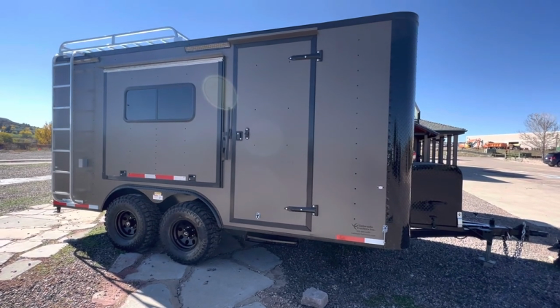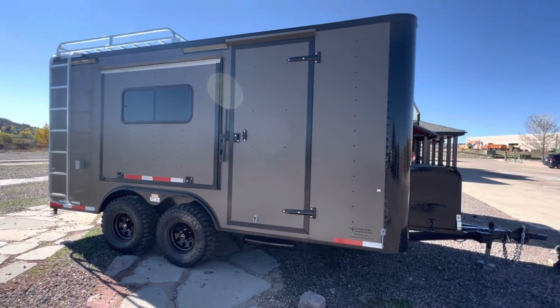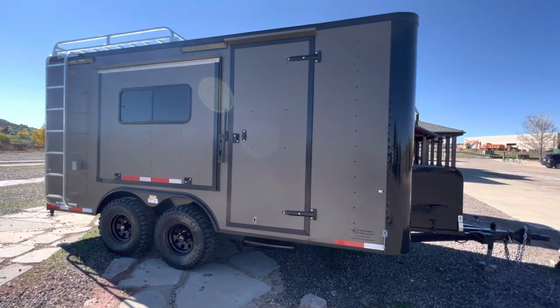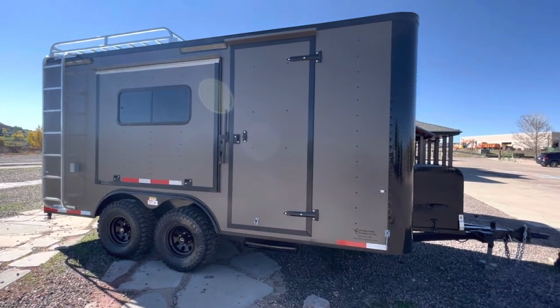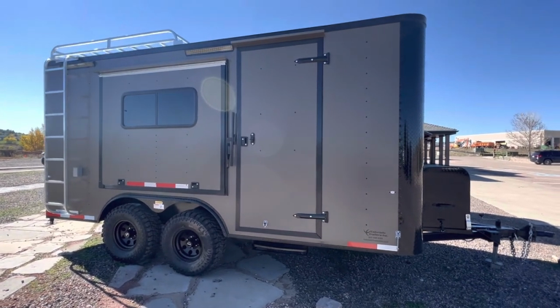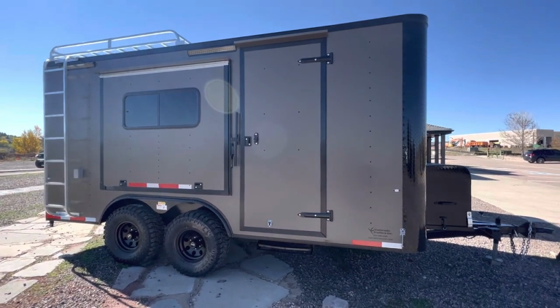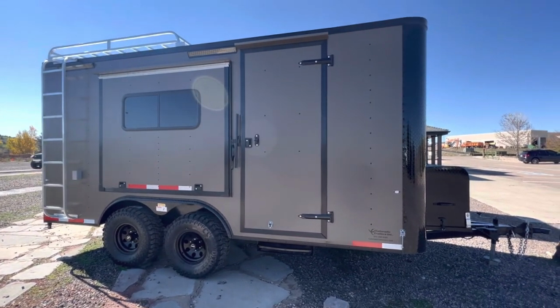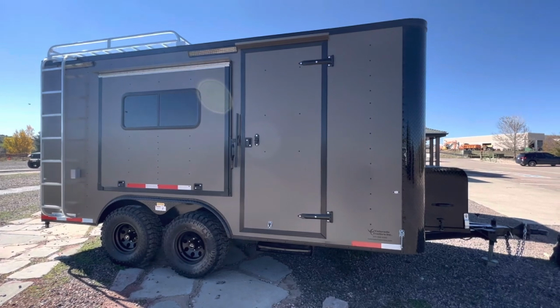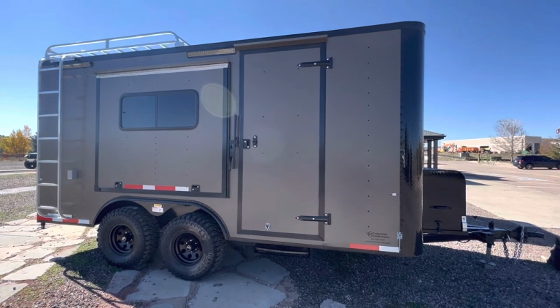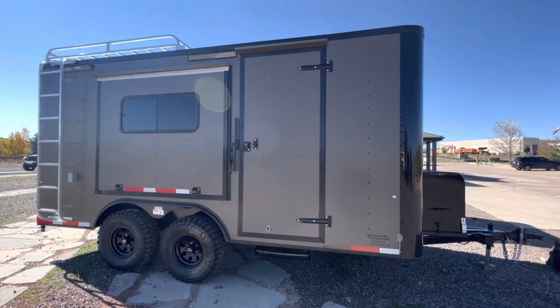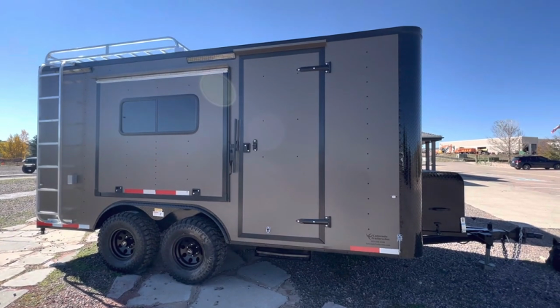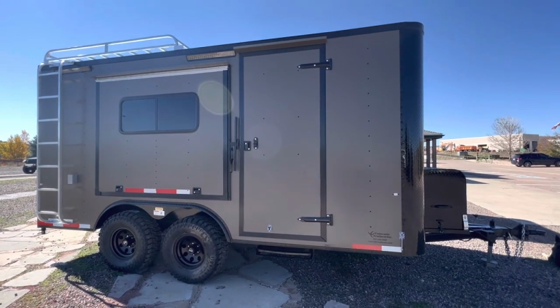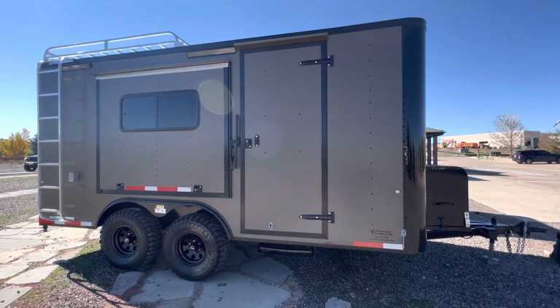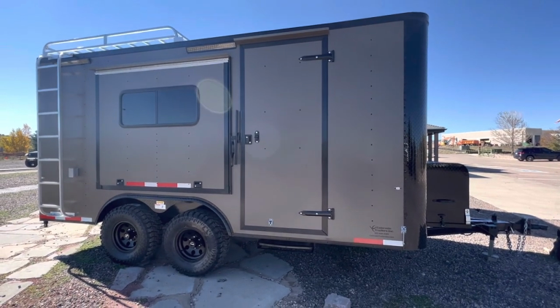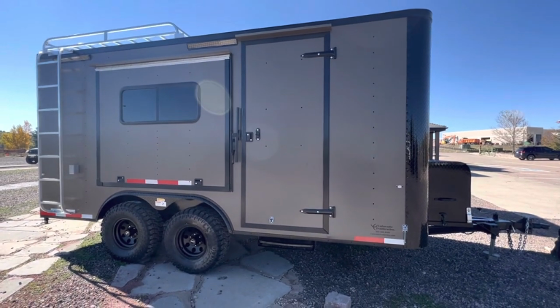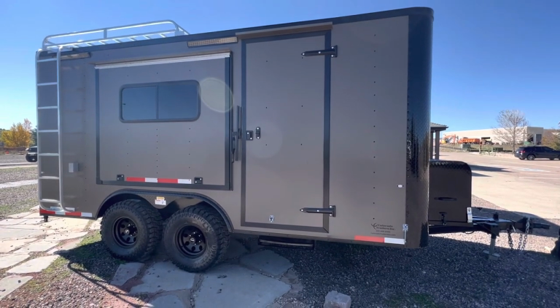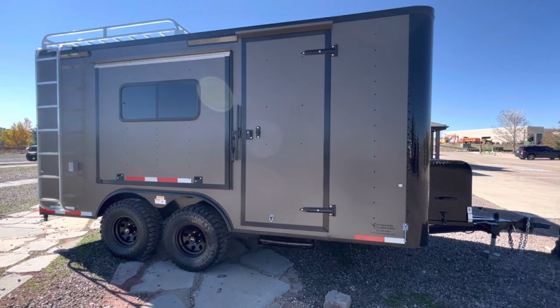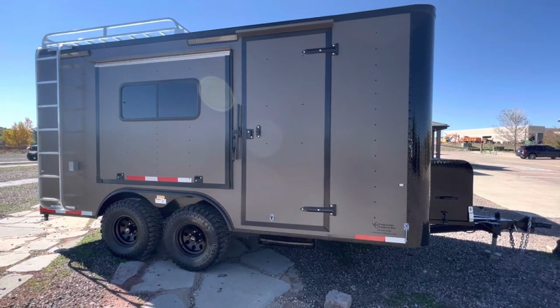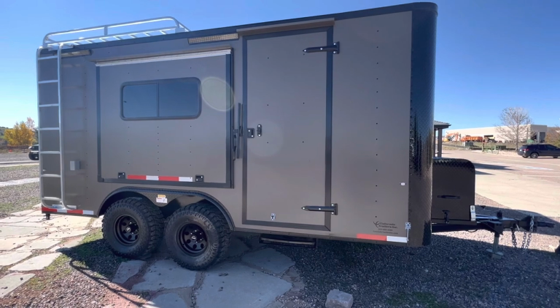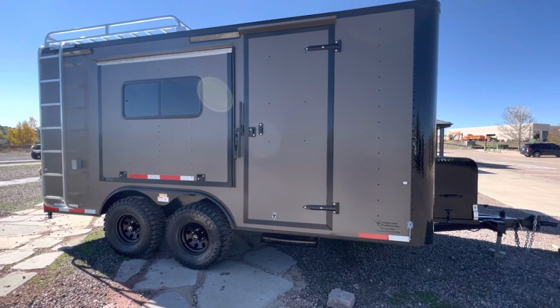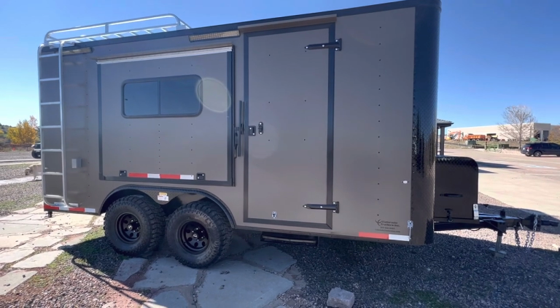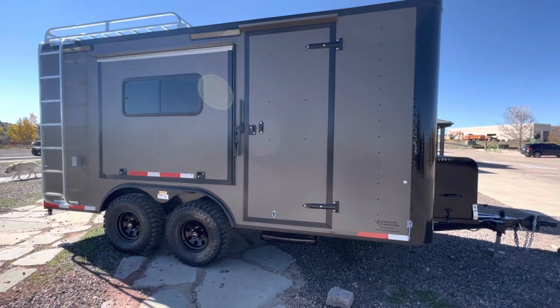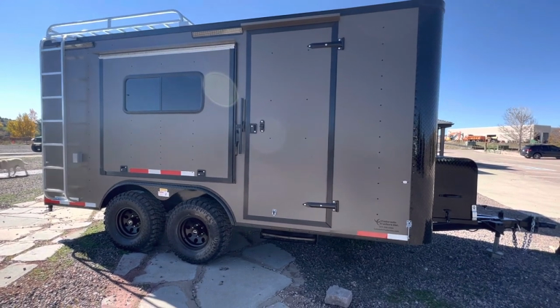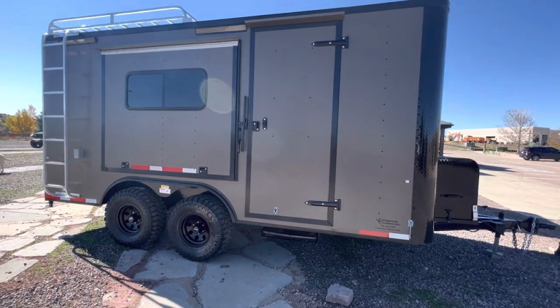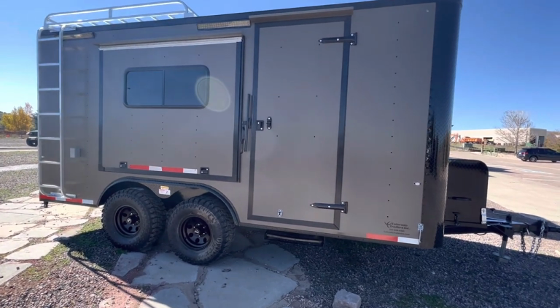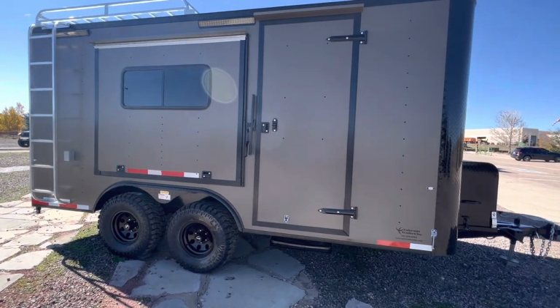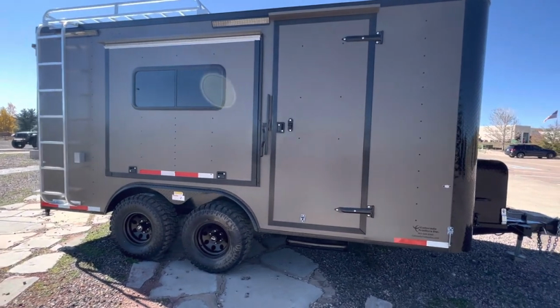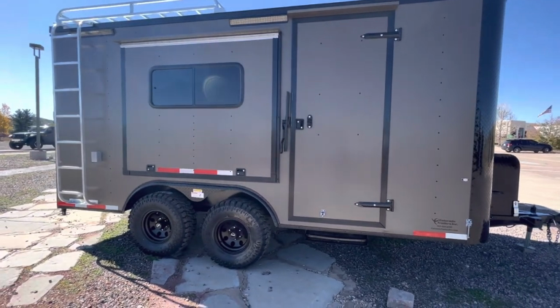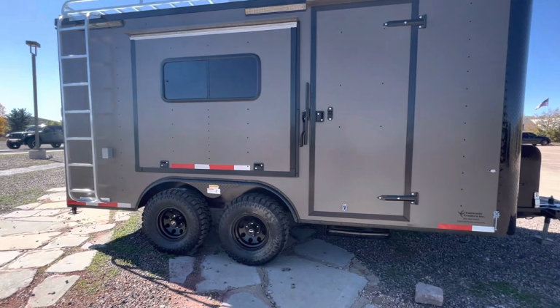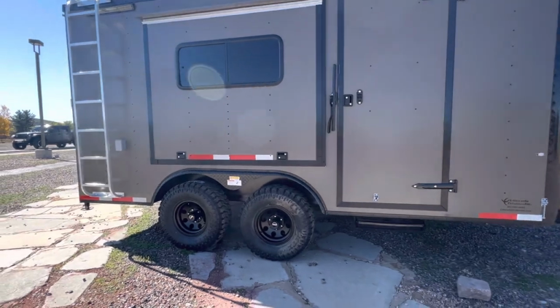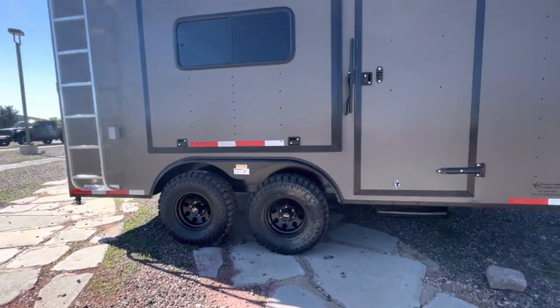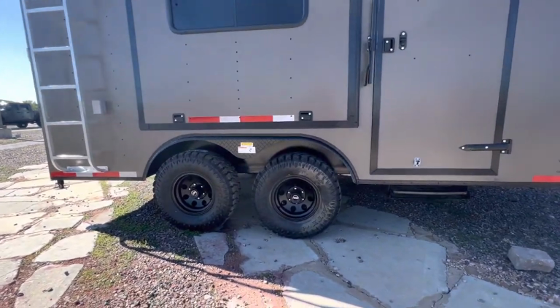The side doors have been moved back really far on this unit because cabinets are being added, so you have the ability to do that. We use an RV lock and cam bar, plus a step off that side door because these trailers sit up really tall. It has 5,200-pound torsion axles with brakes on all four and awesome 32-inch mud train tires.